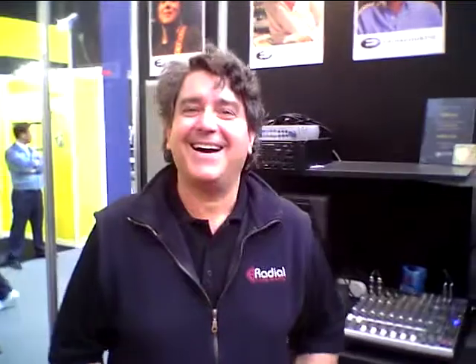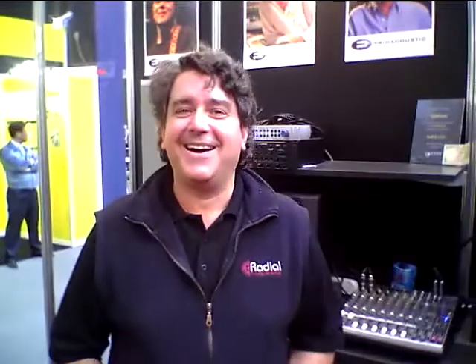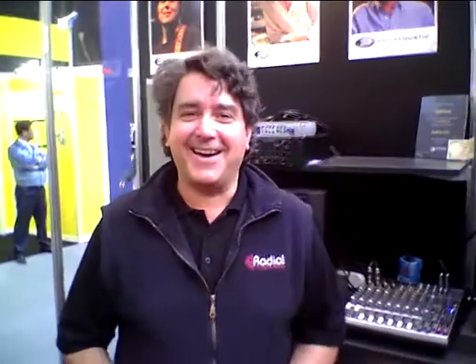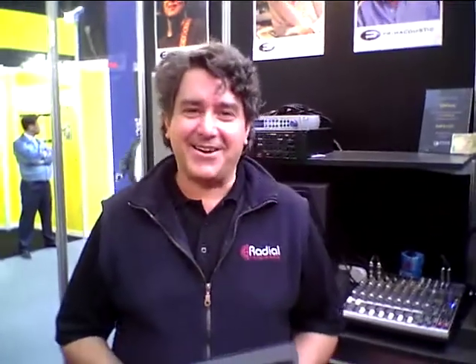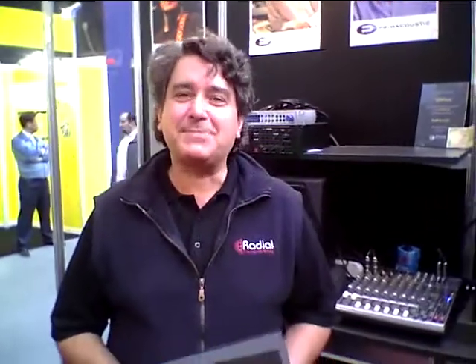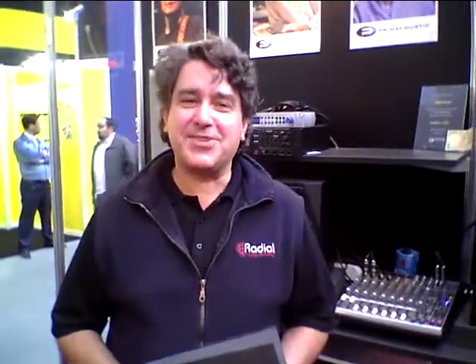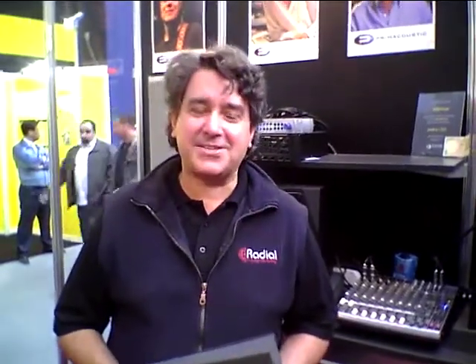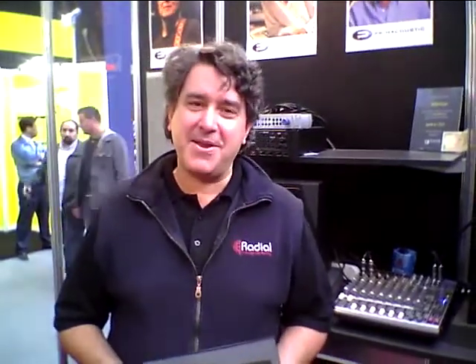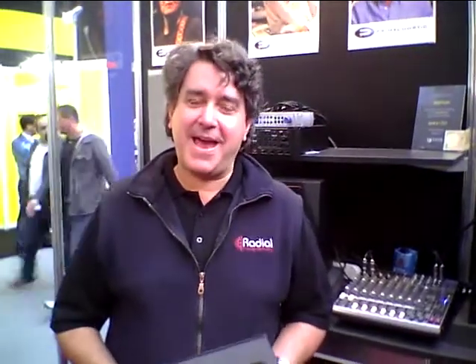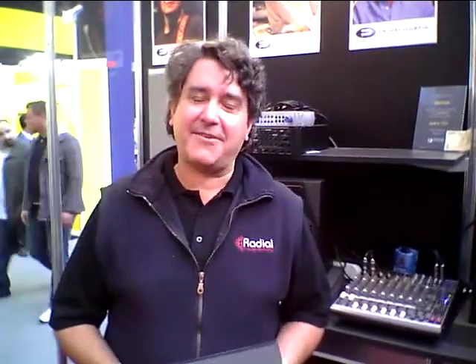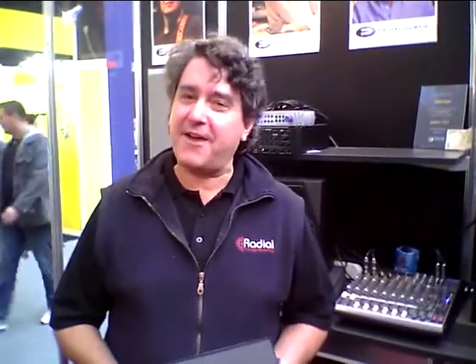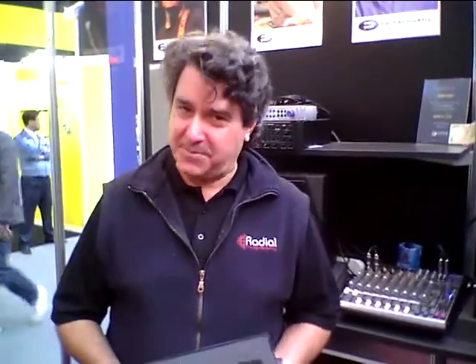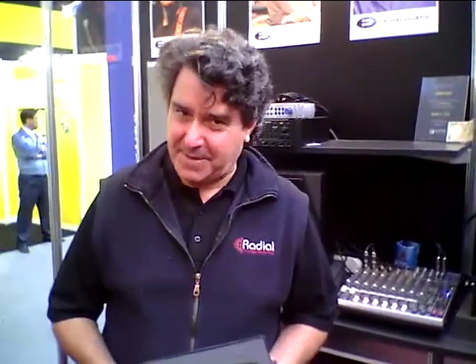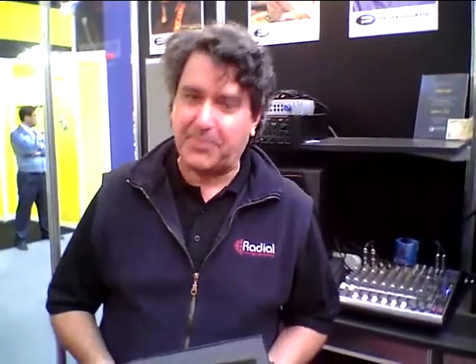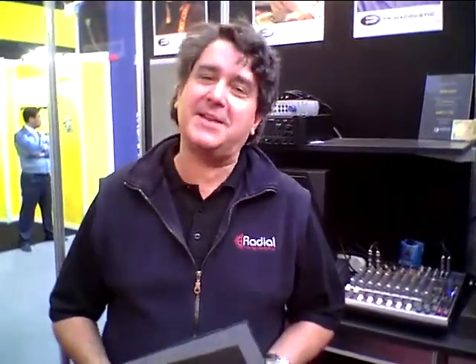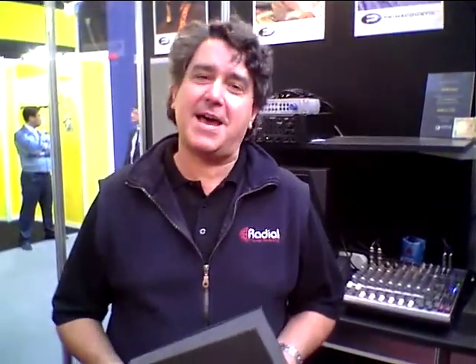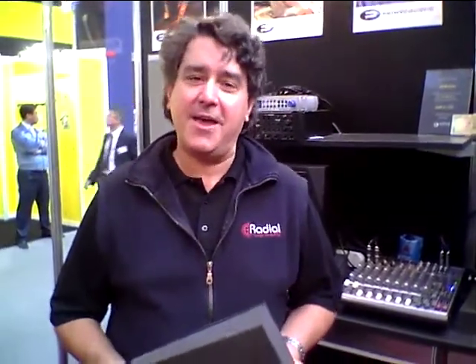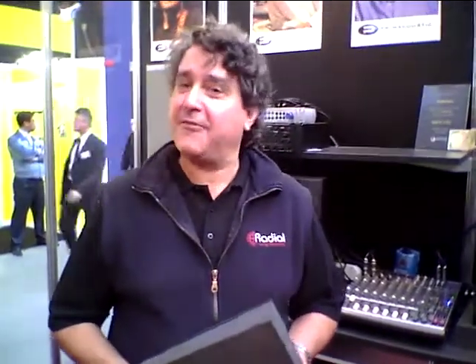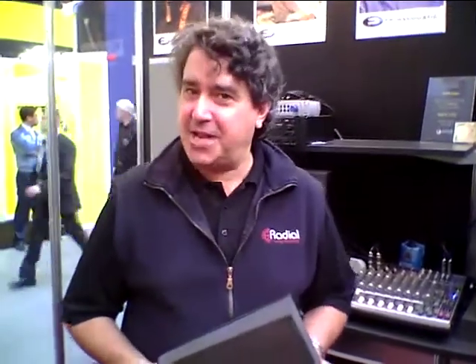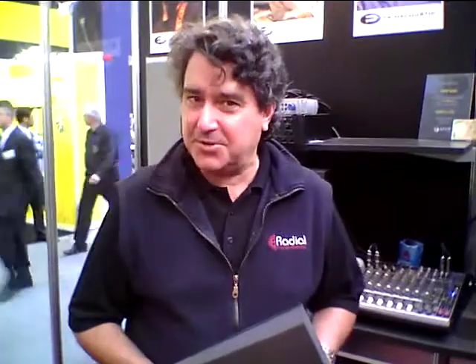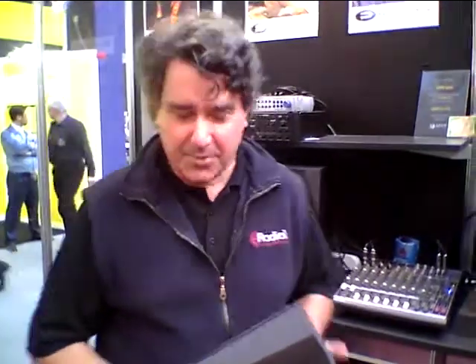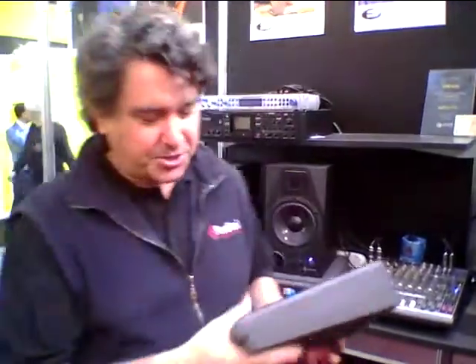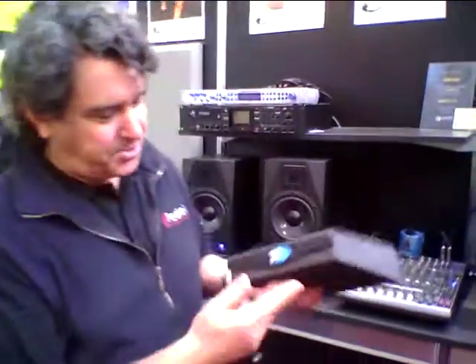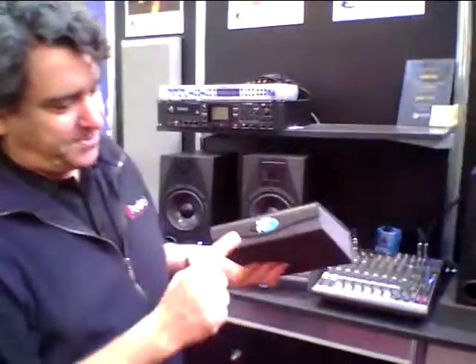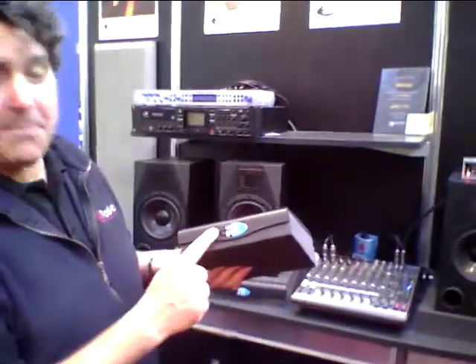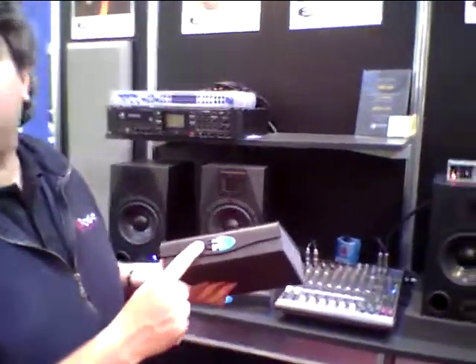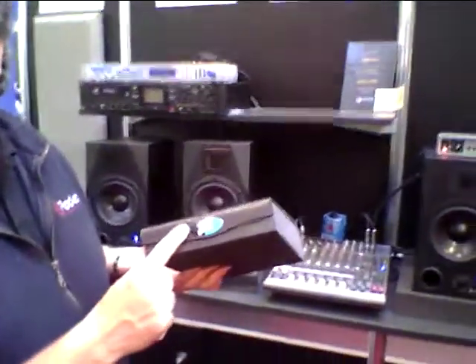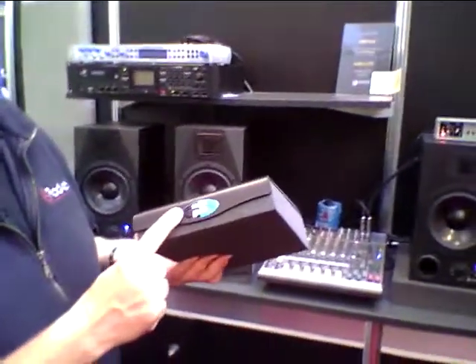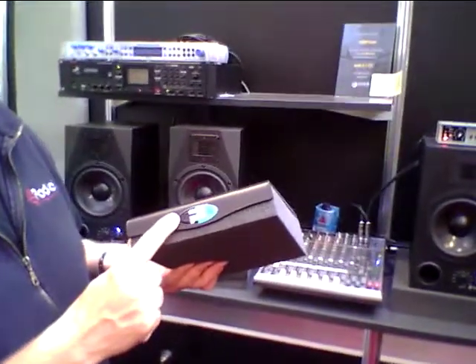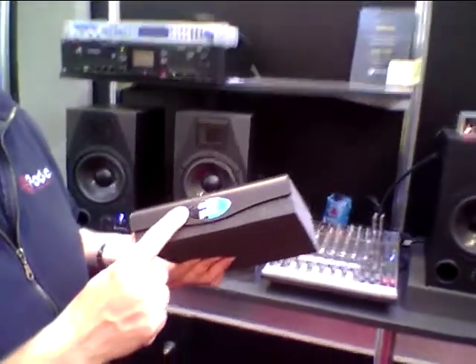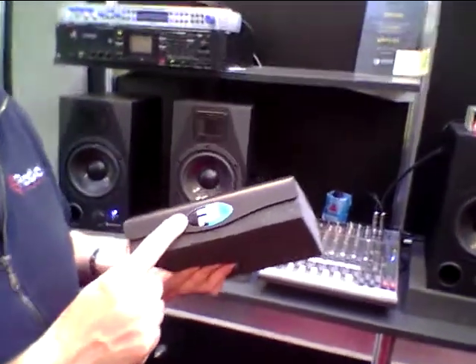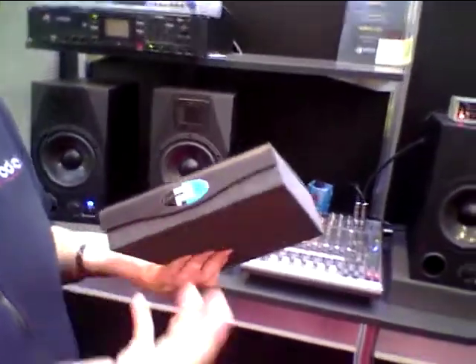Hi there, this is Peter Janis. I'm here at Frankfort Music Best at Pro Light & Sound. For G&A Music, we're going to show you the Prime Acoustic Recoil Stabilizer.